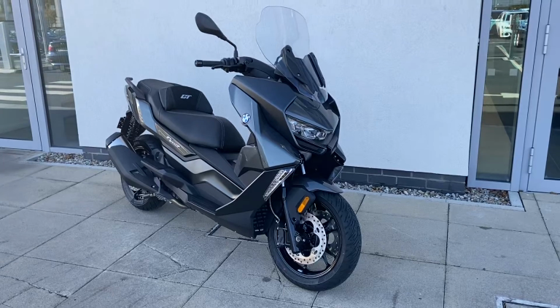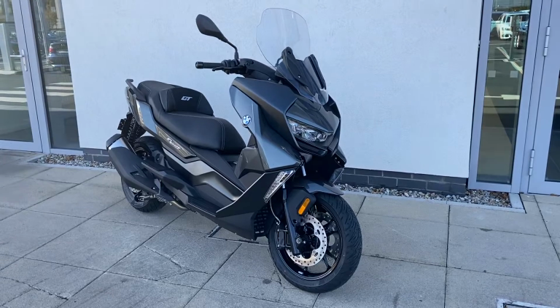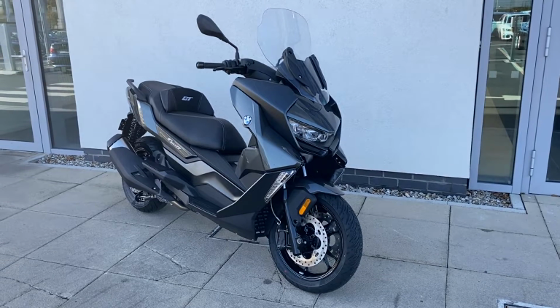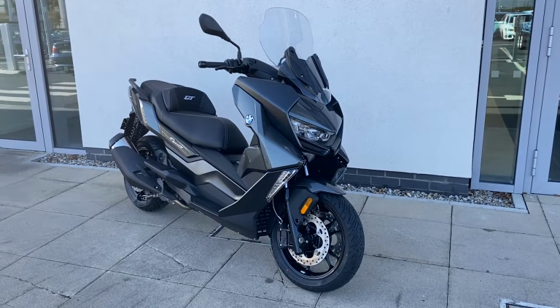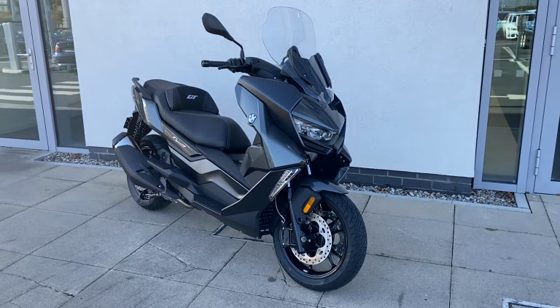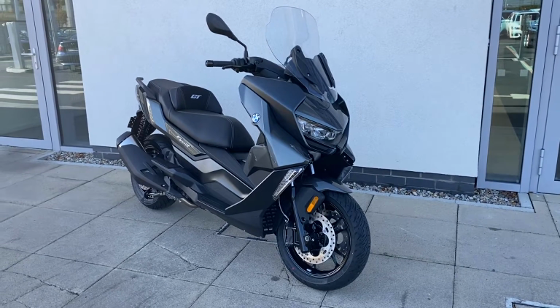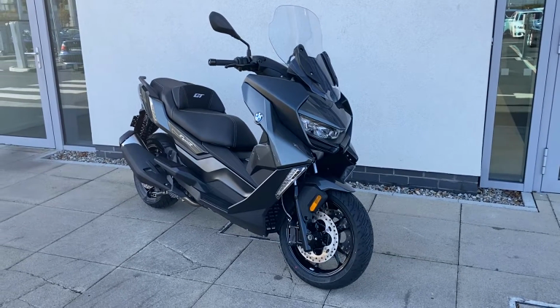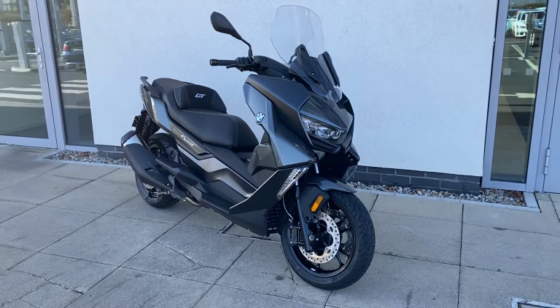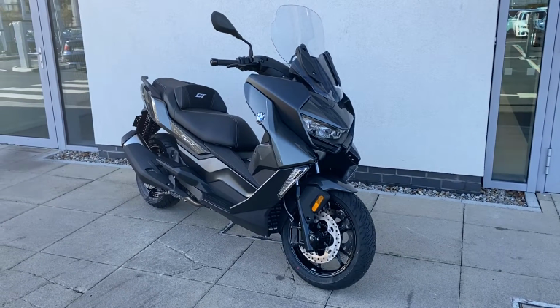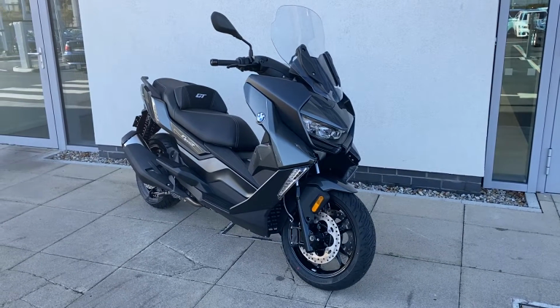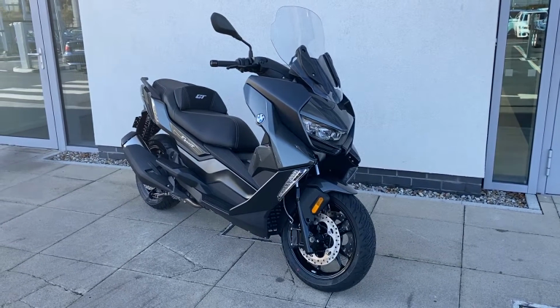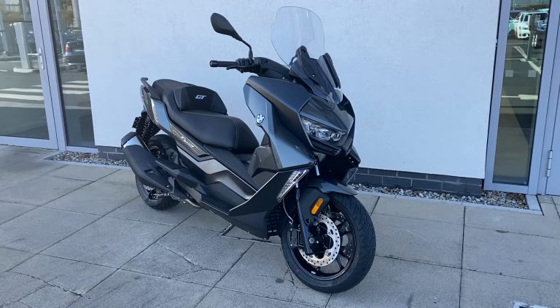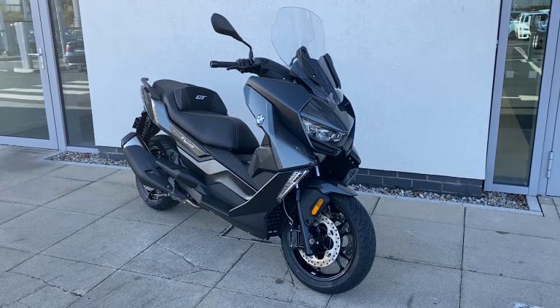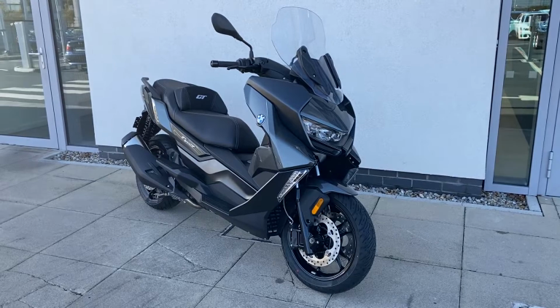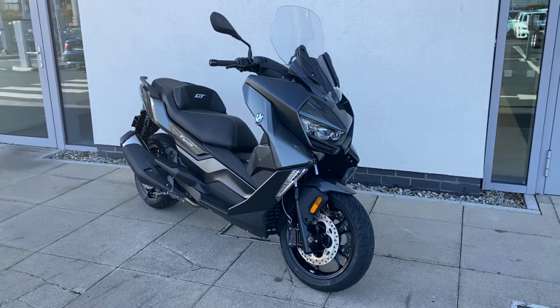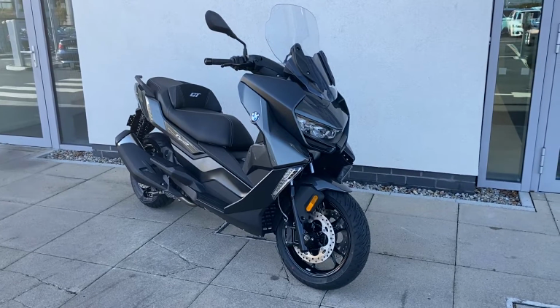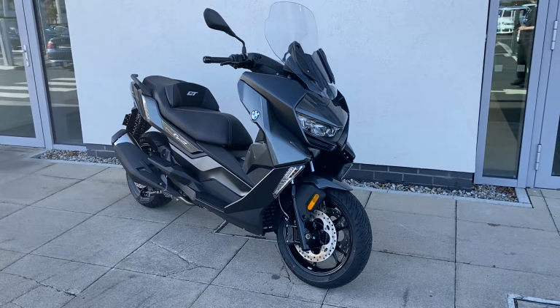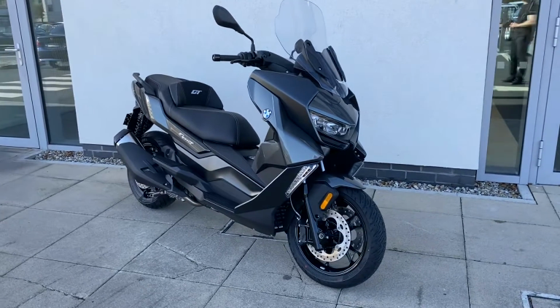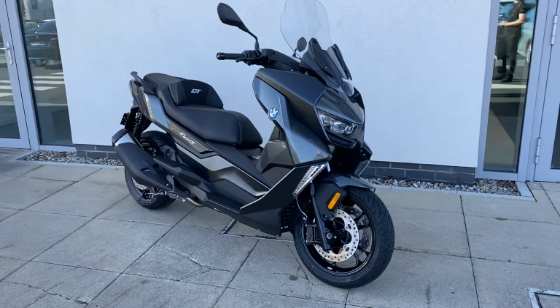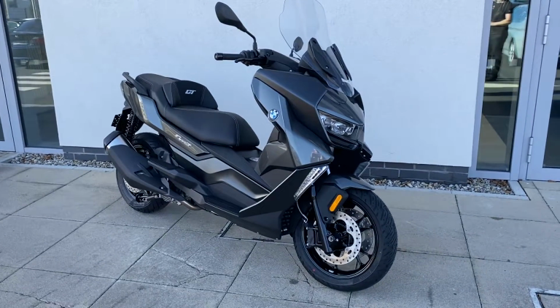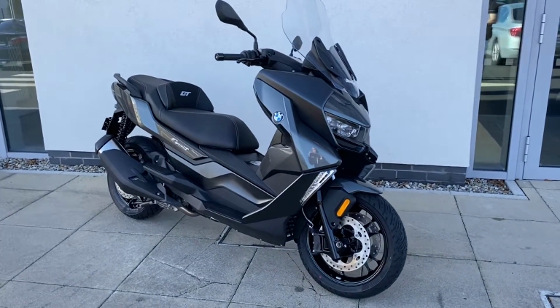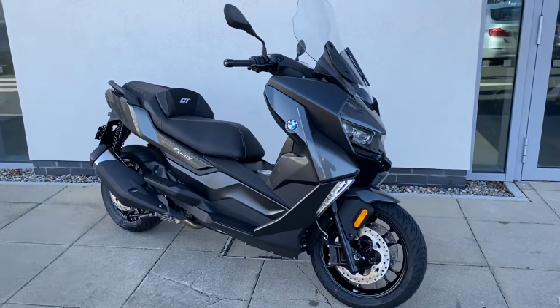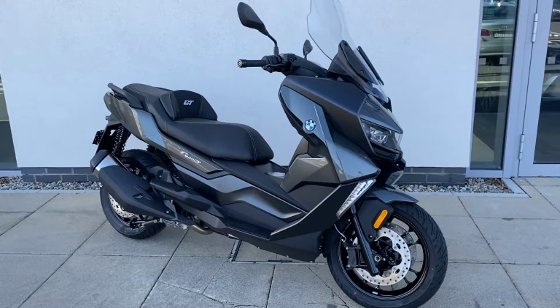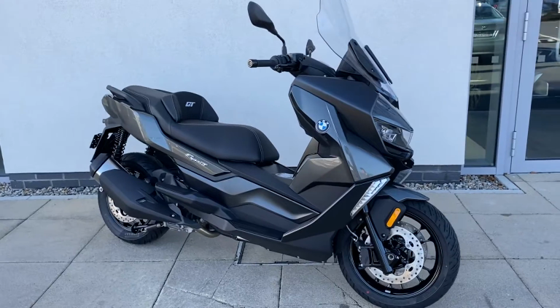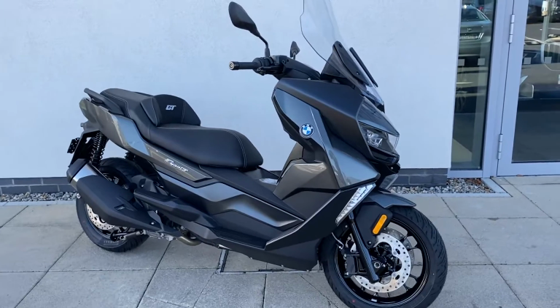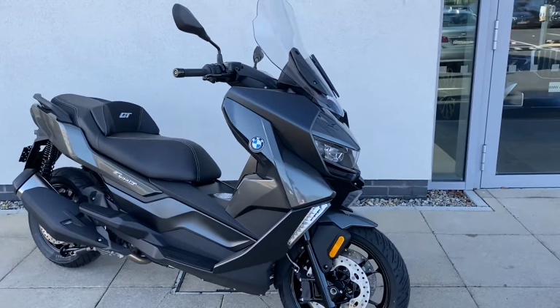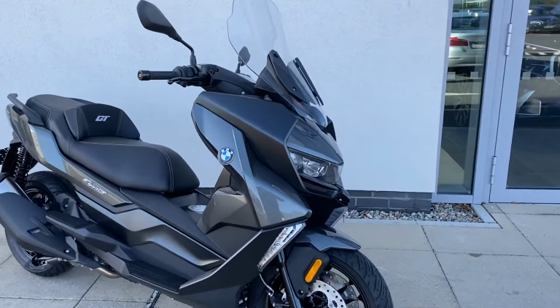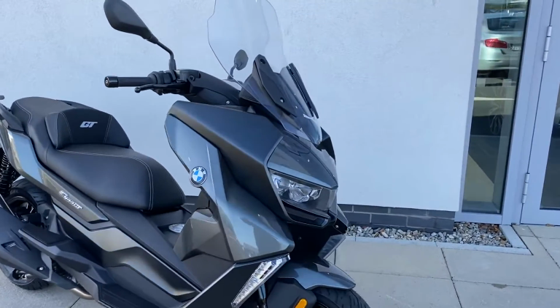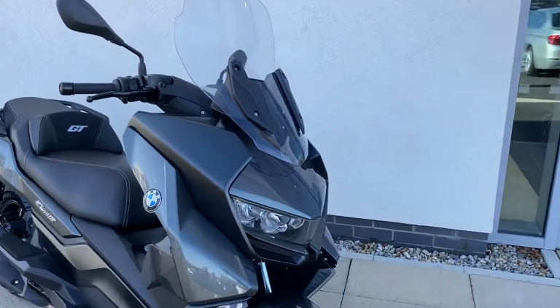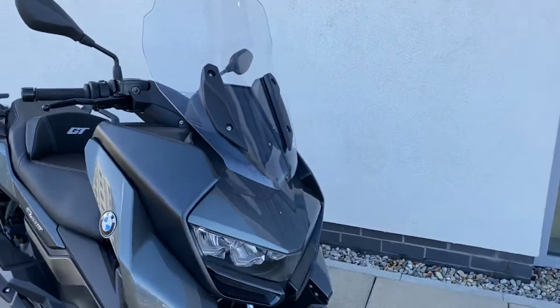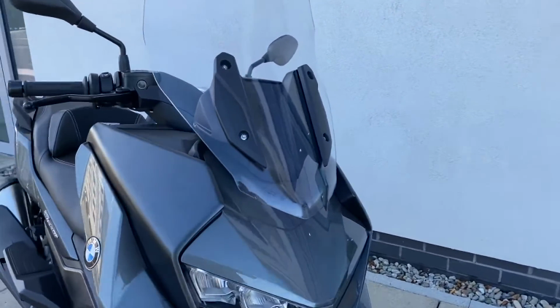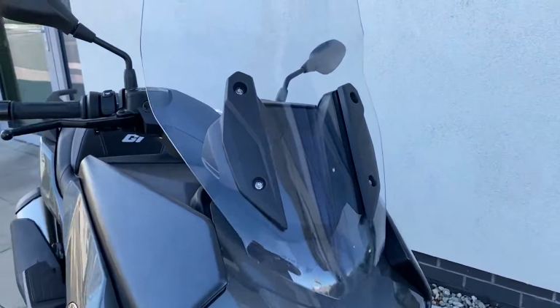Hi guys, Patrick here in Geoday from Otterrad. We've just taken into stock a brand new BMW C400GT scooter, absolutely gorgeous looking bike. It's finished in the Callisto Grey and has the taller screen from the front.